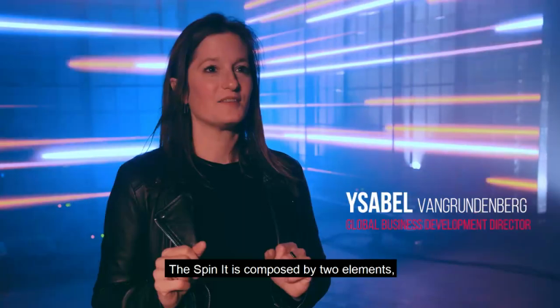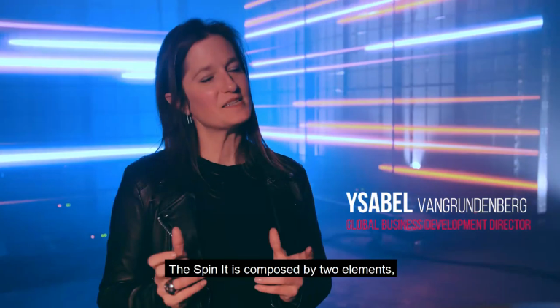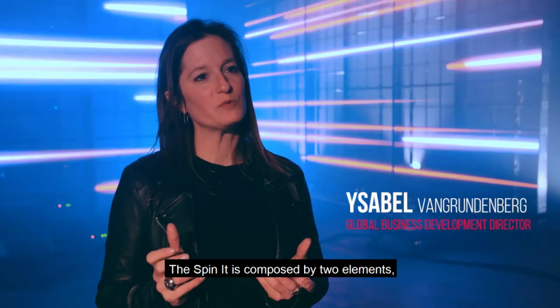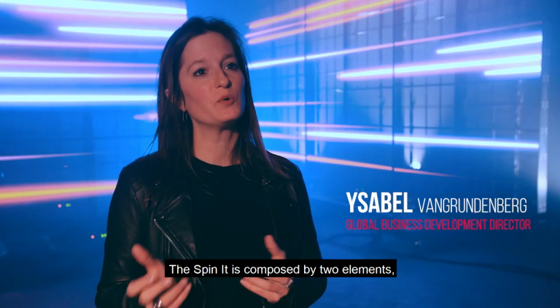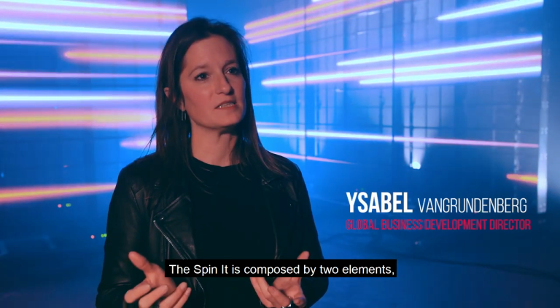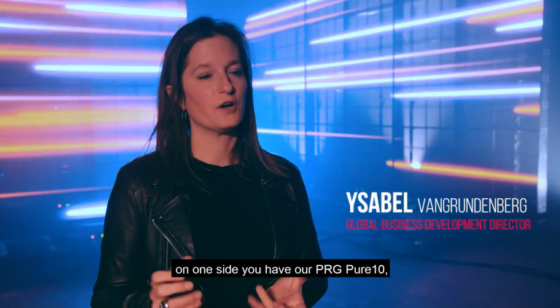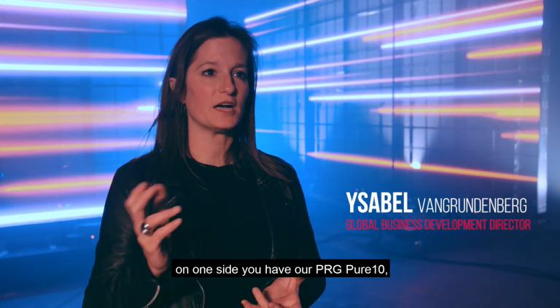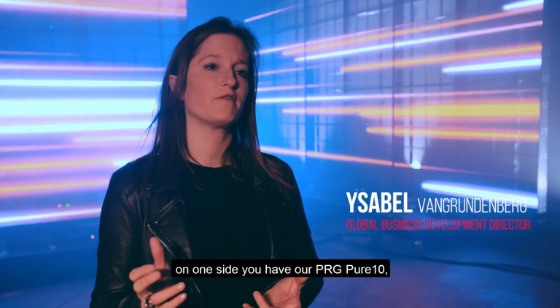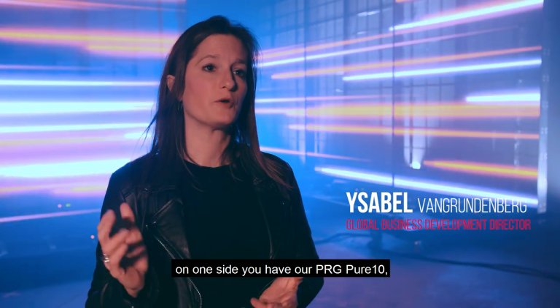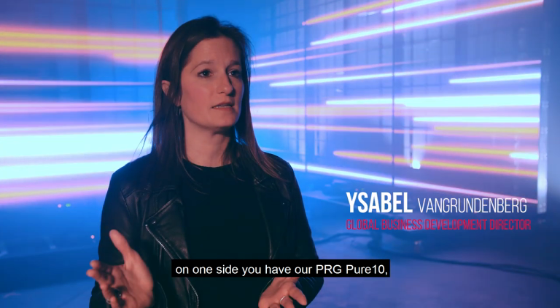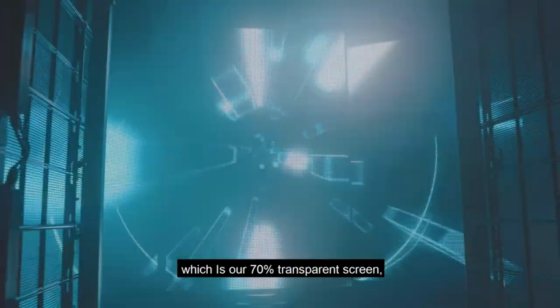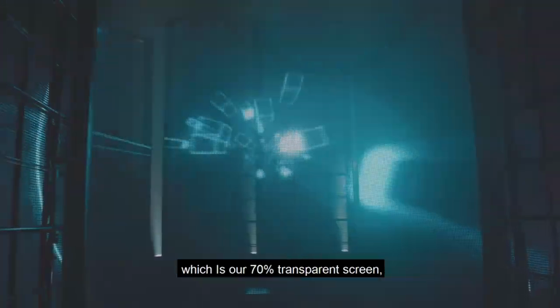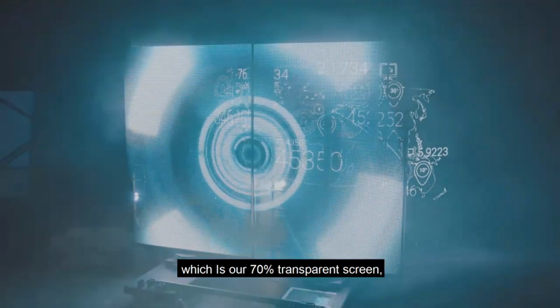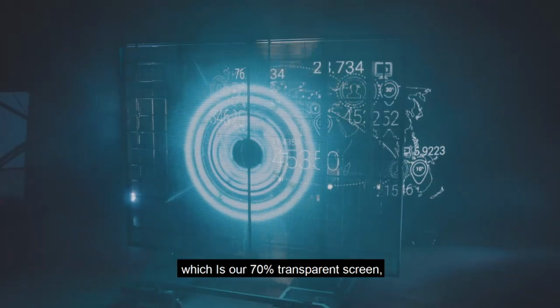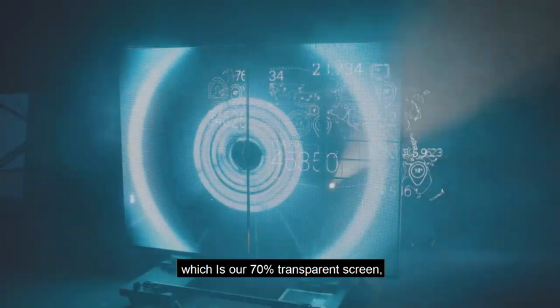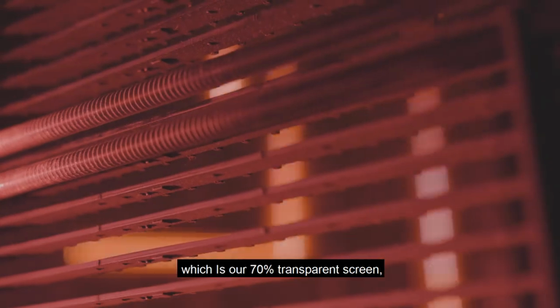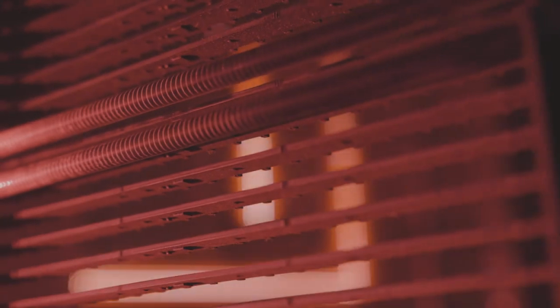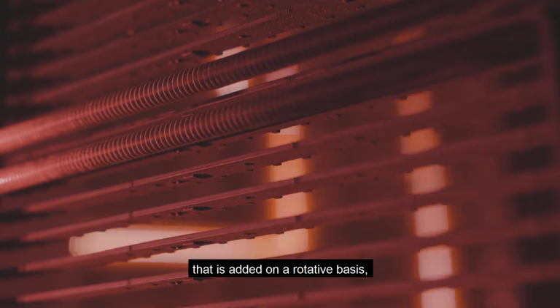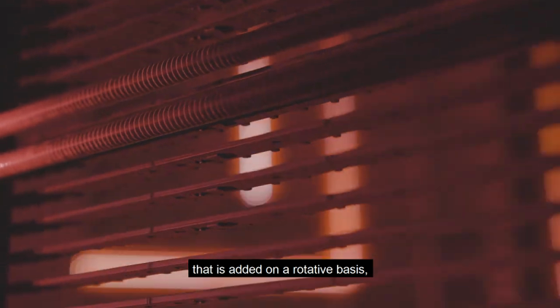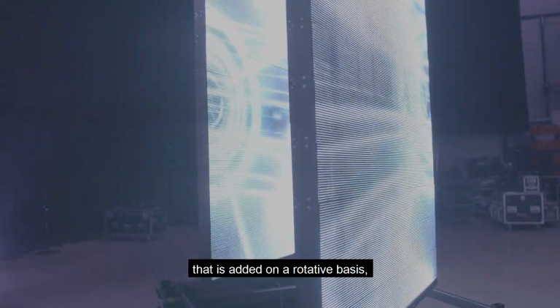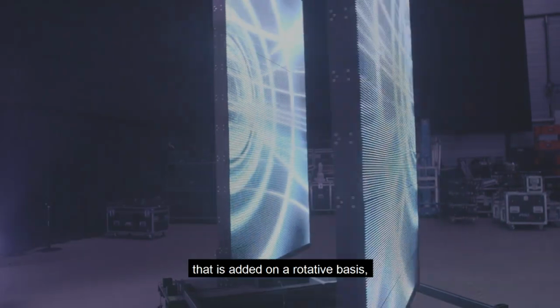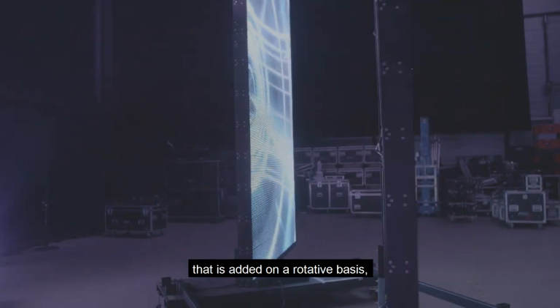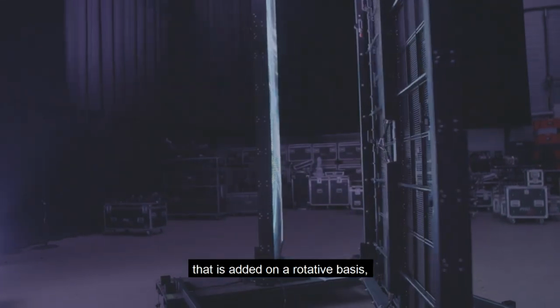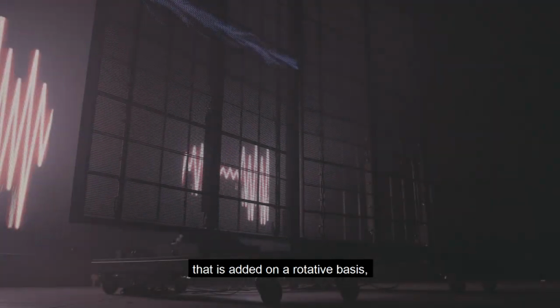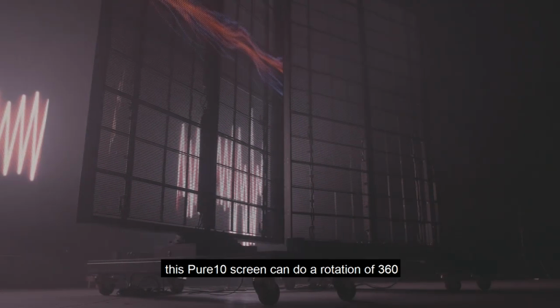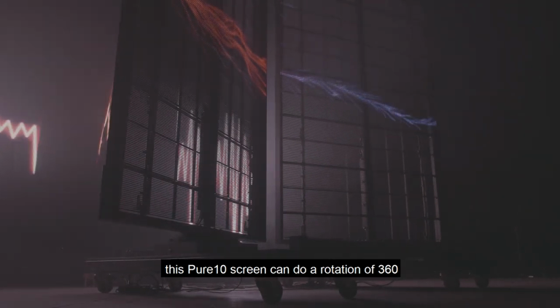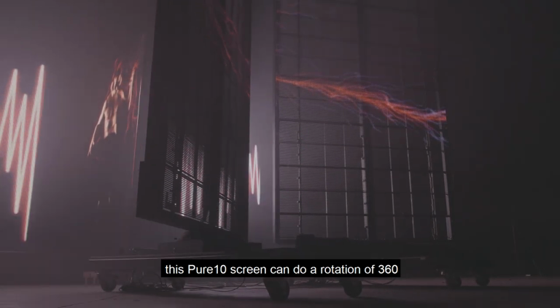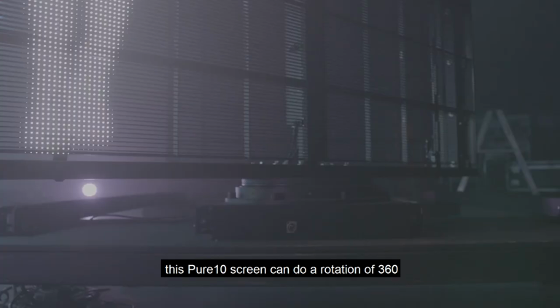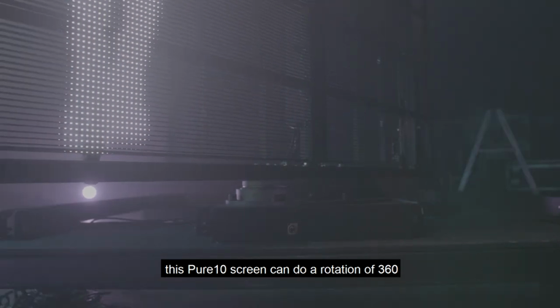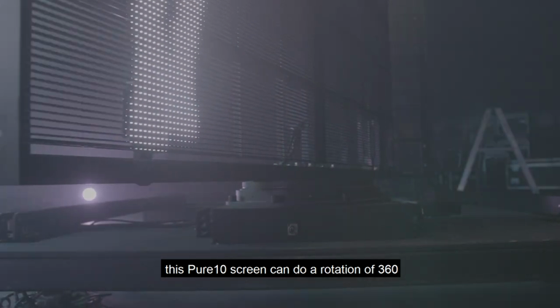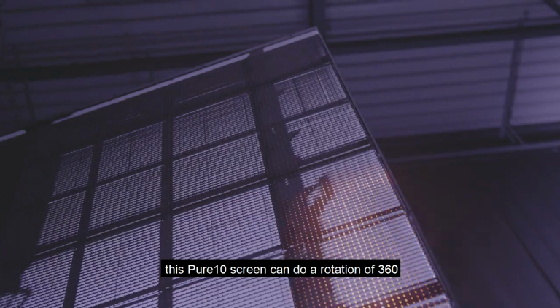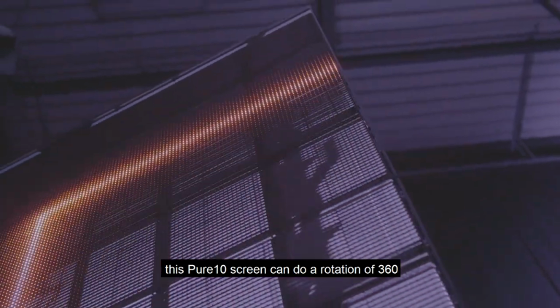The Spinit is composed of two elements. On one side you have our Pure10, which is our 70% transparent screen that is added on a rotative basis. This Pure10 screen can do a rotation of 360 degrees.